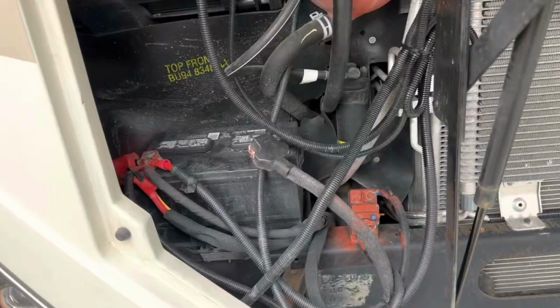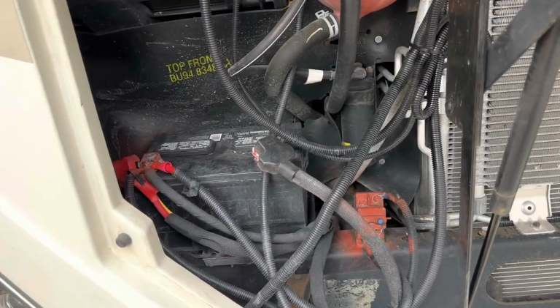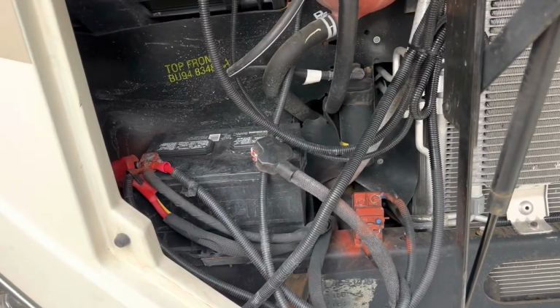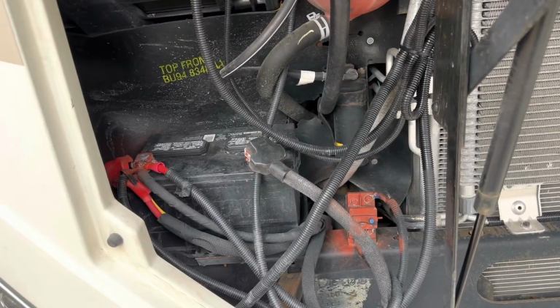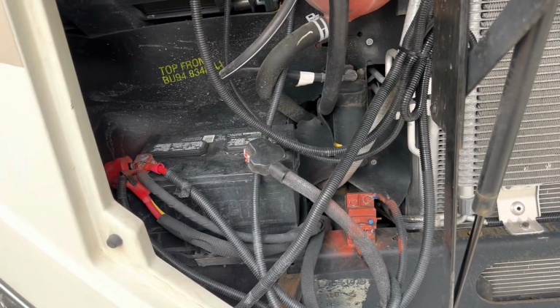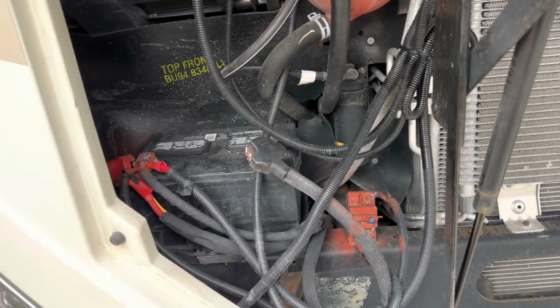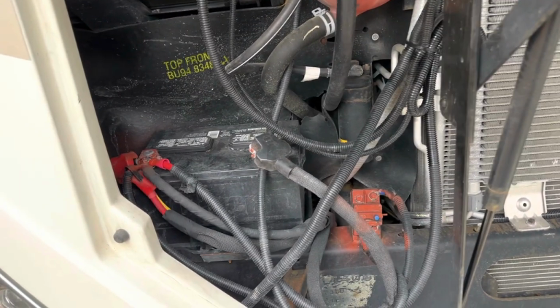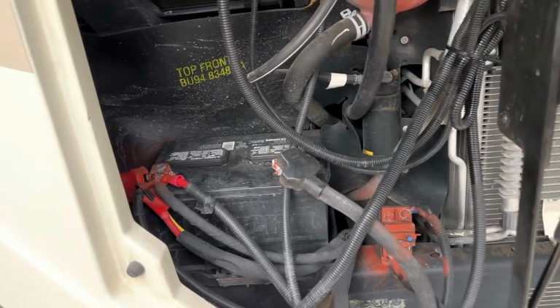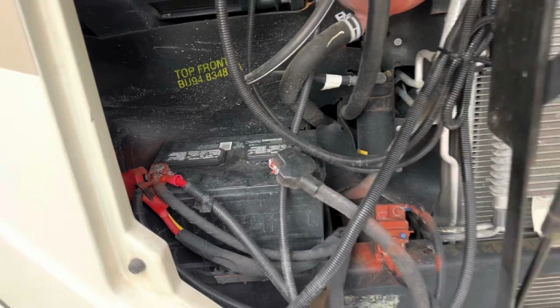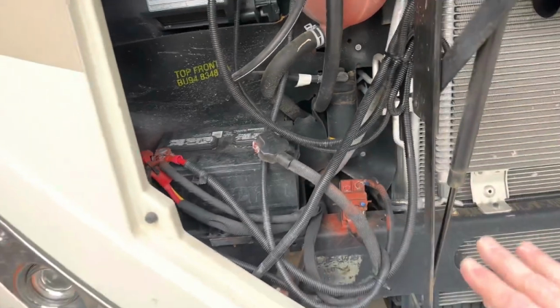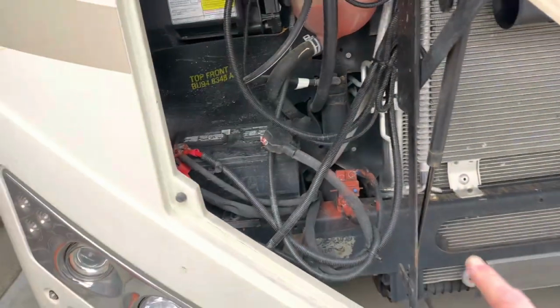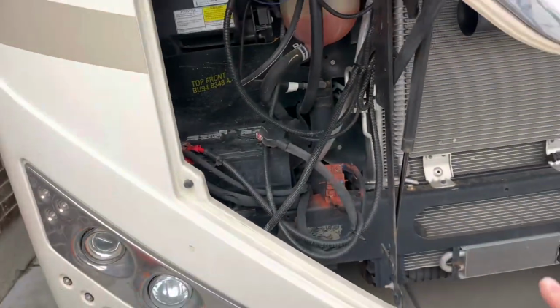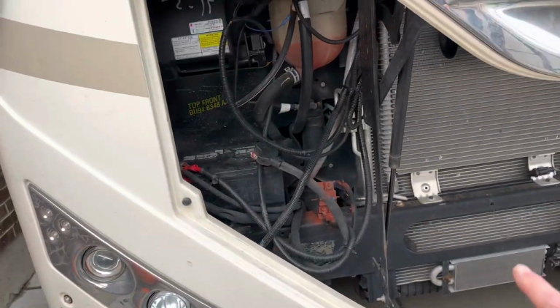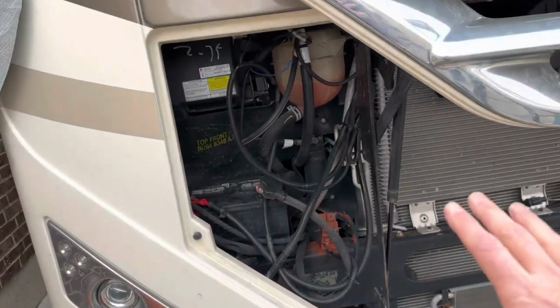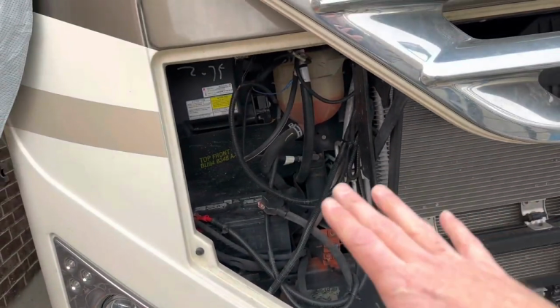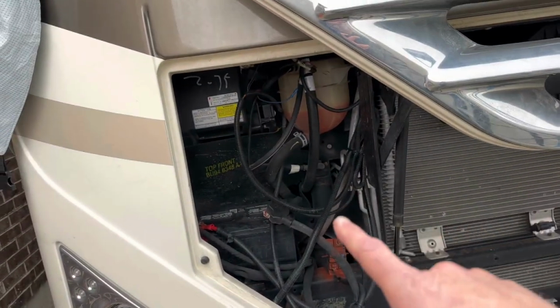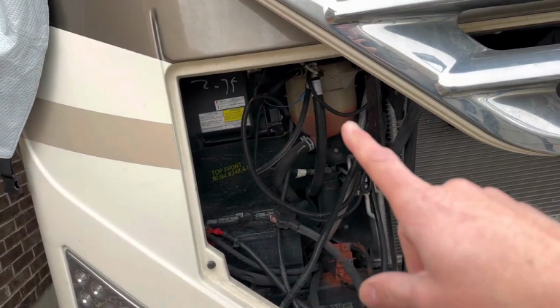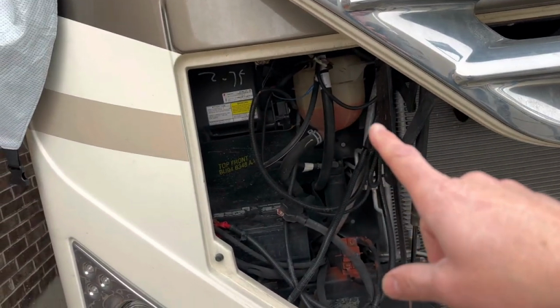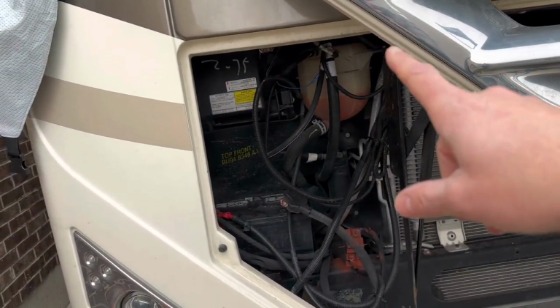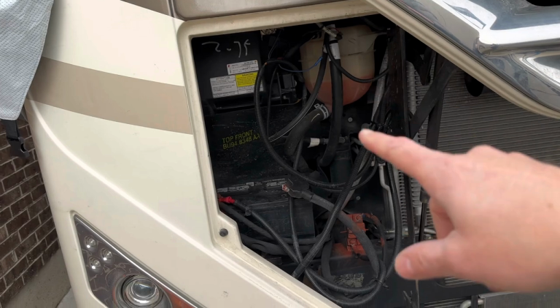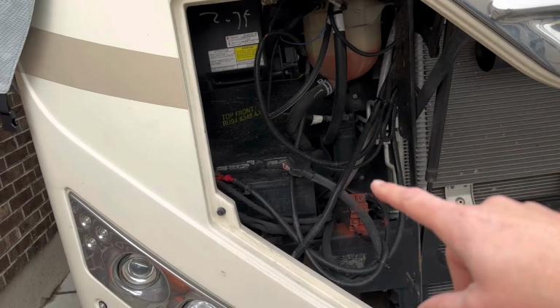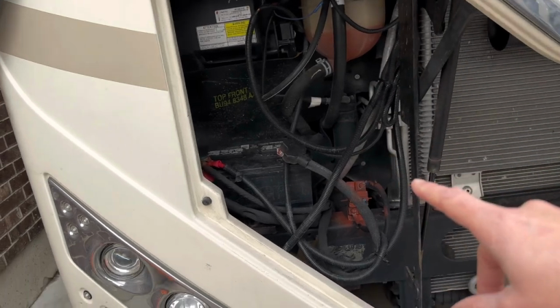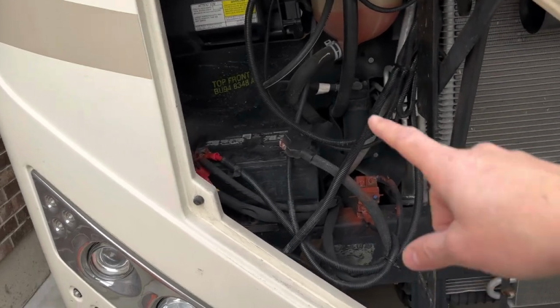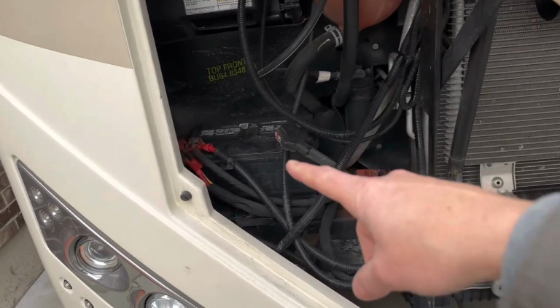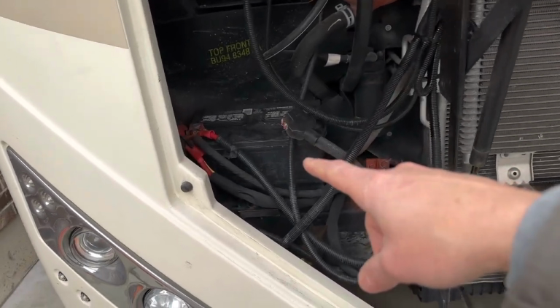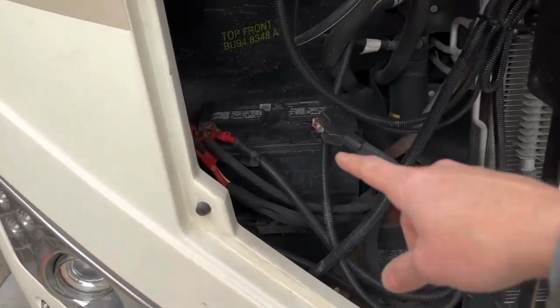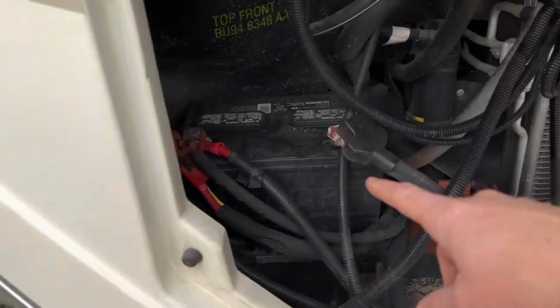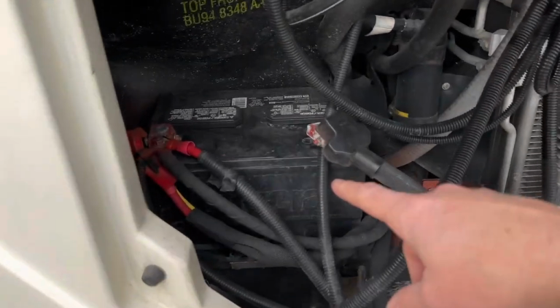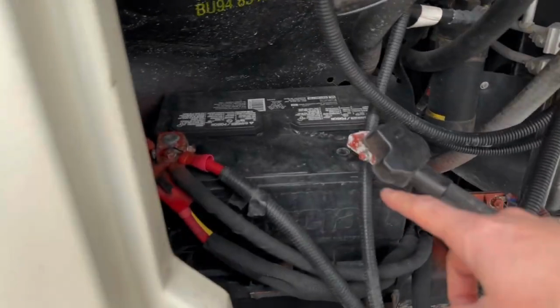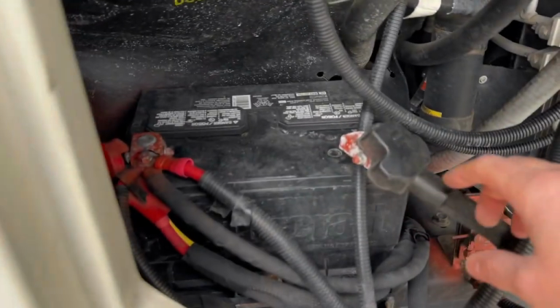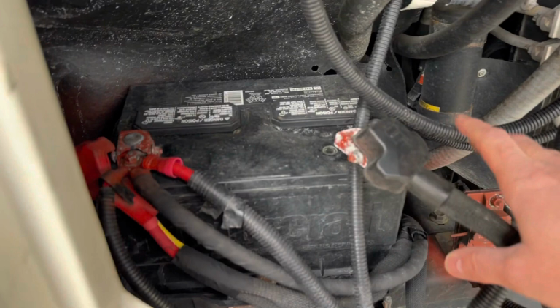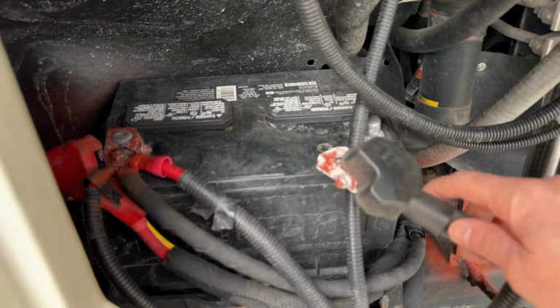On the left-hand side — the passenger side of the vehicle — looking at the front, we have the coolant tank. Just below that, down in the bottom left-hand corner of the engine compartment, we have our chassis battery.